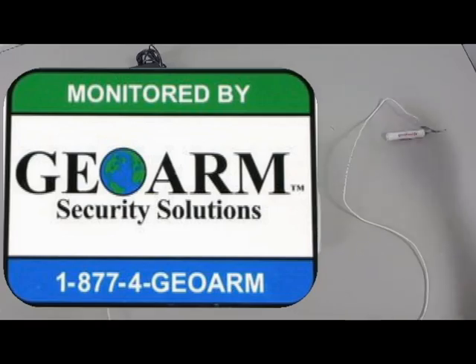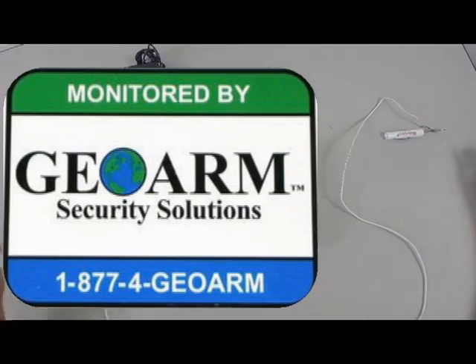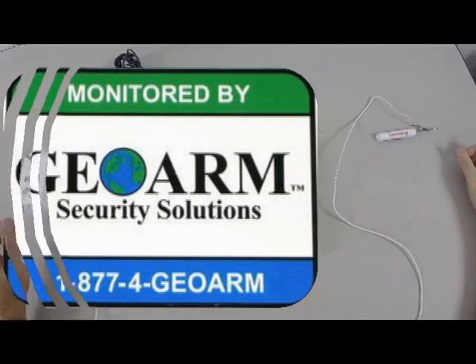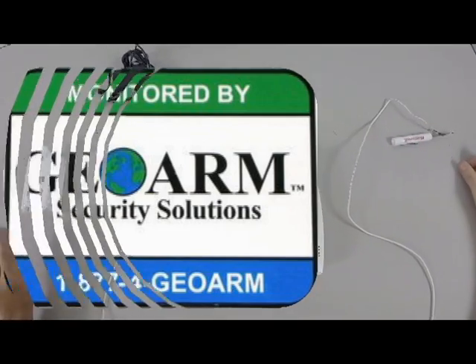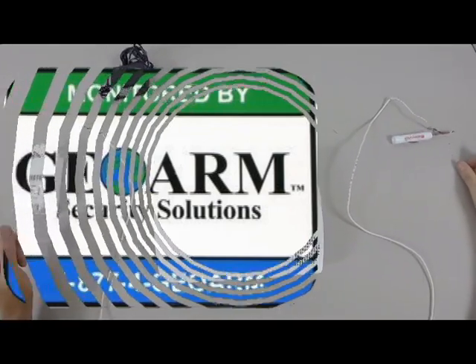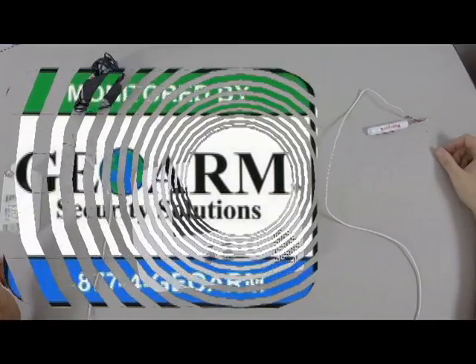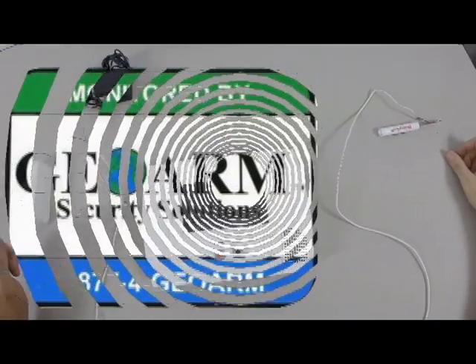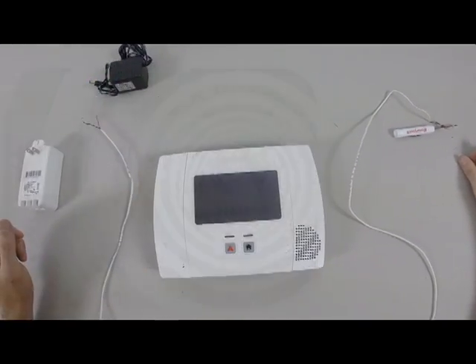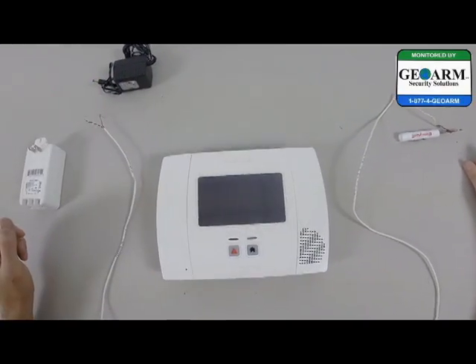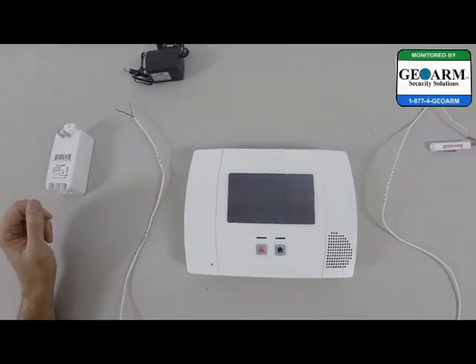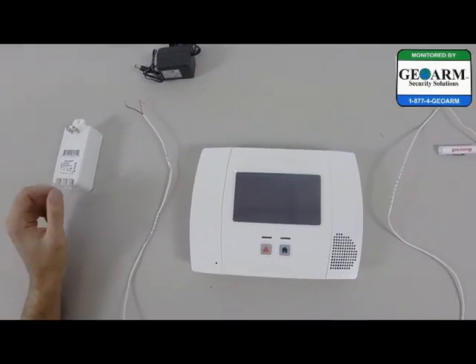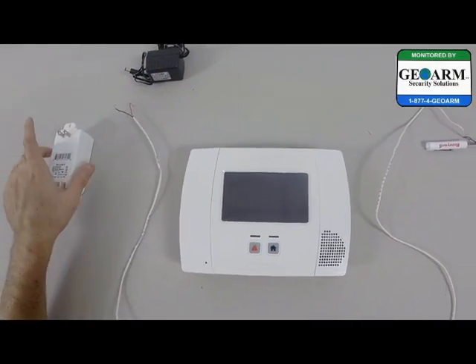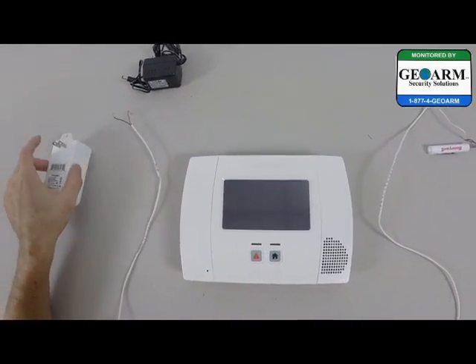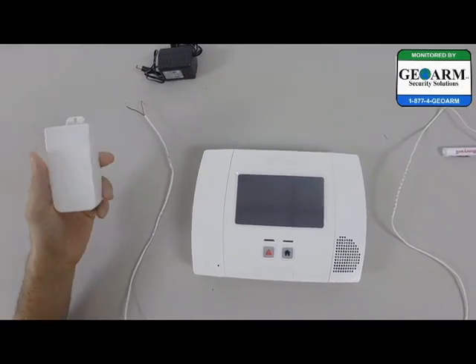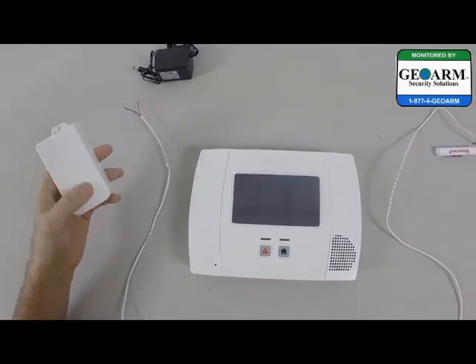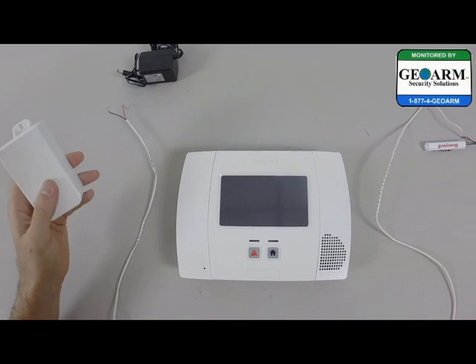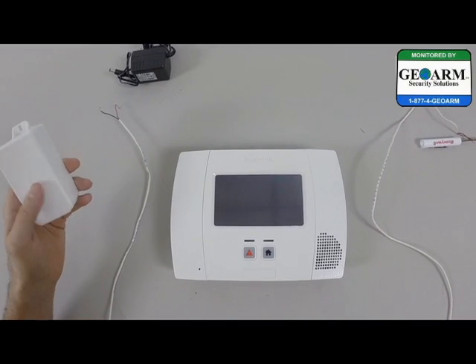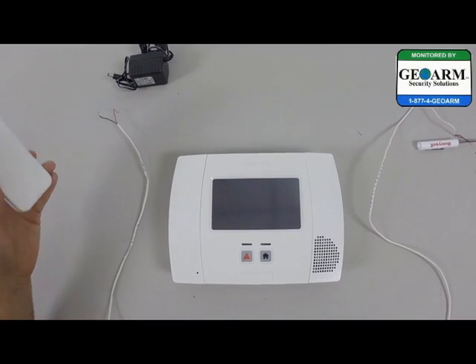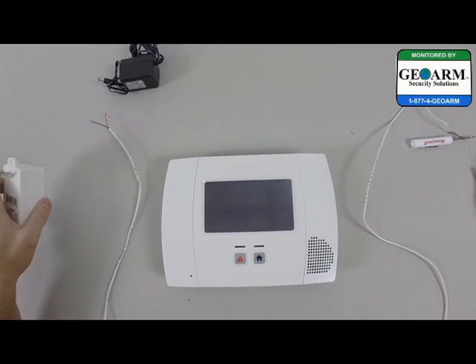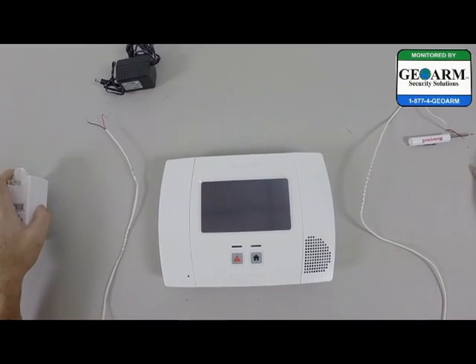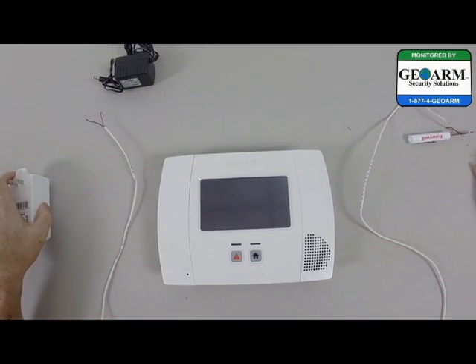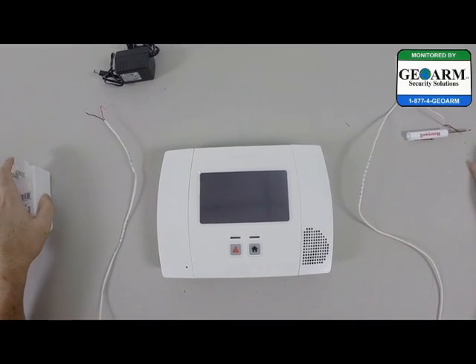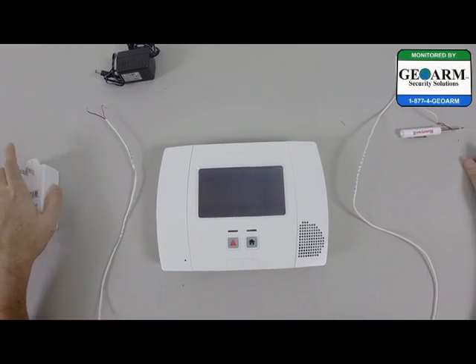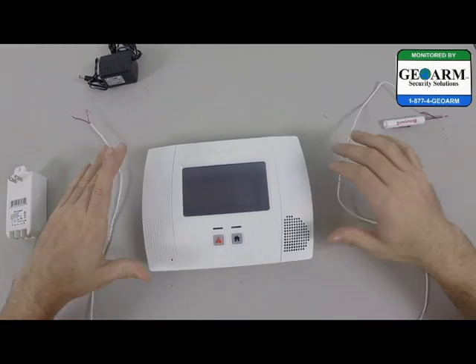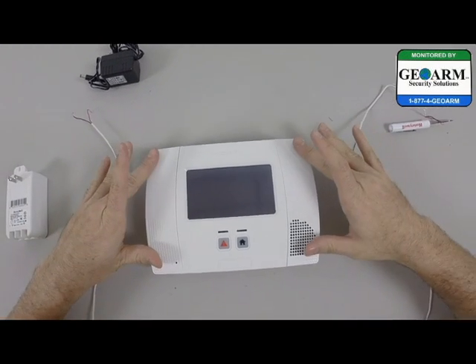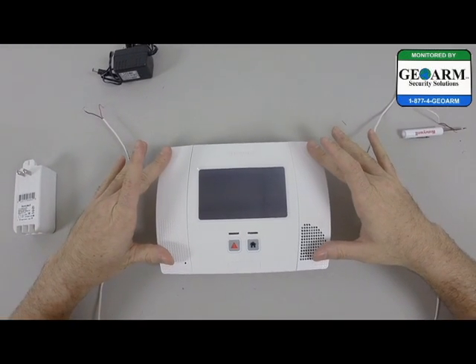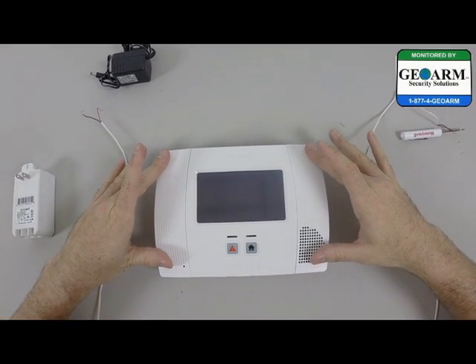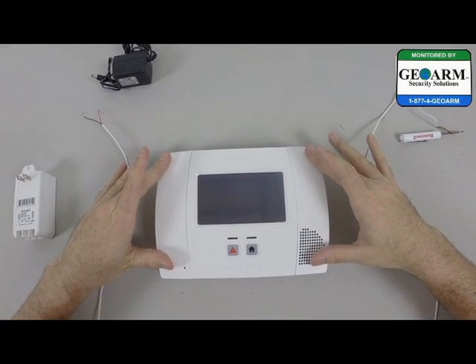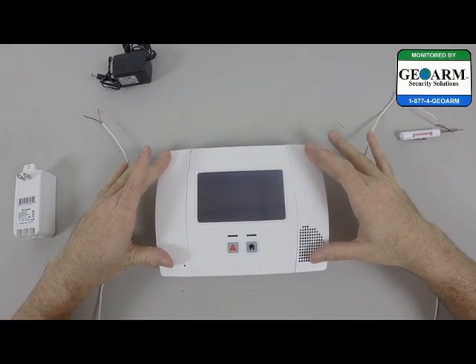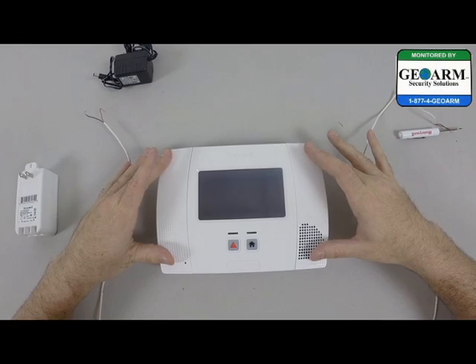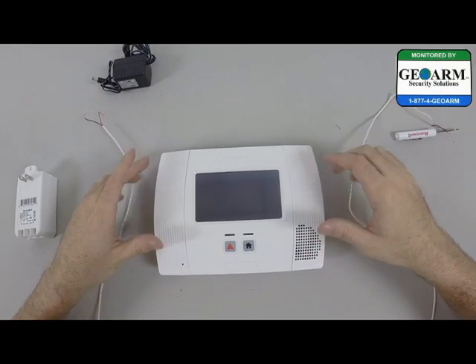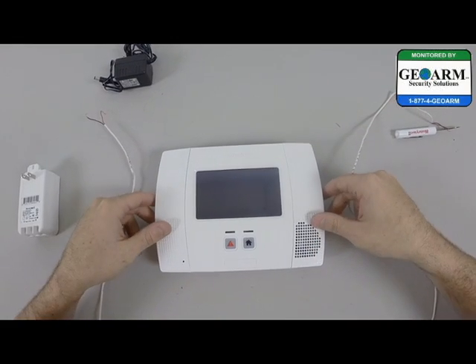Hey everybody, Brad here with GeoArm Security. Today we're going to show you how to wire the transformer into the L5200 system, one of the latest and greatest from Honeywell.